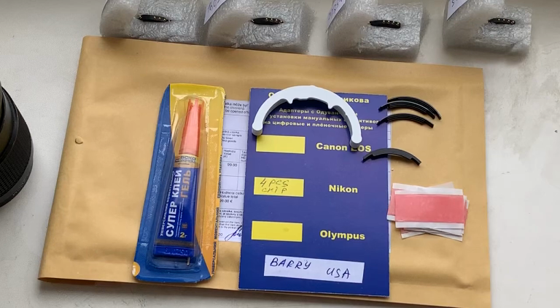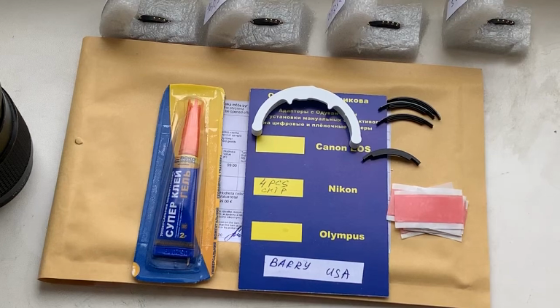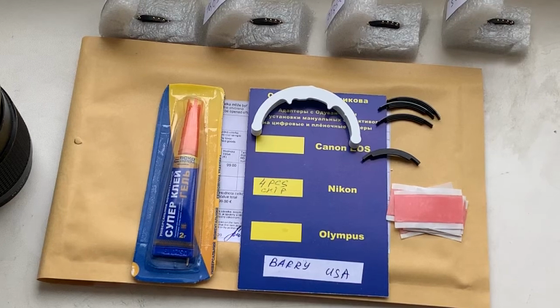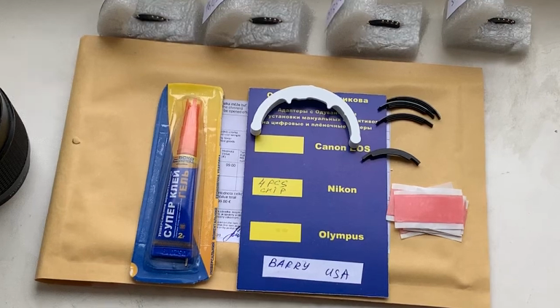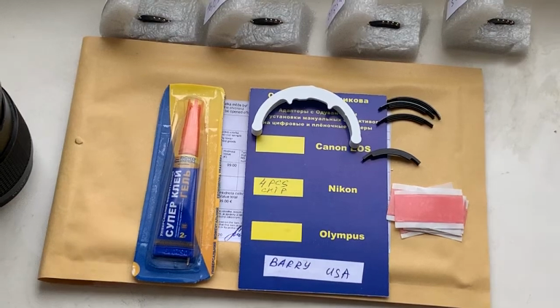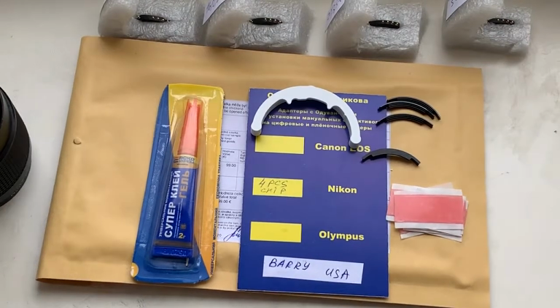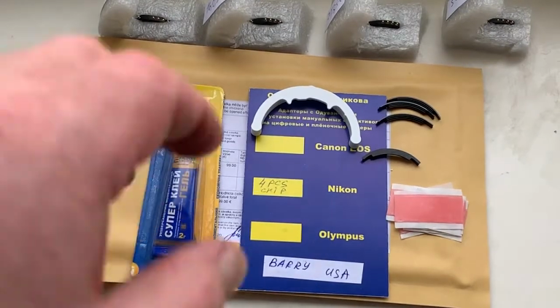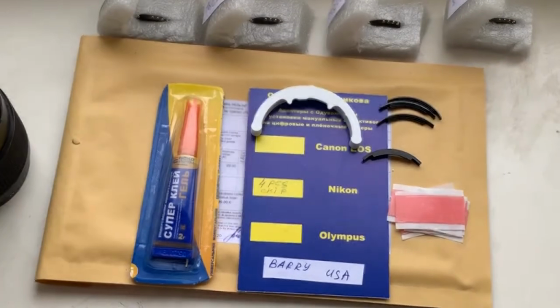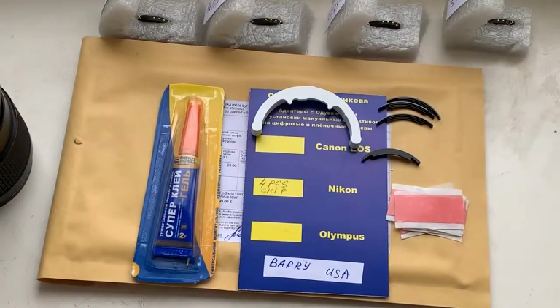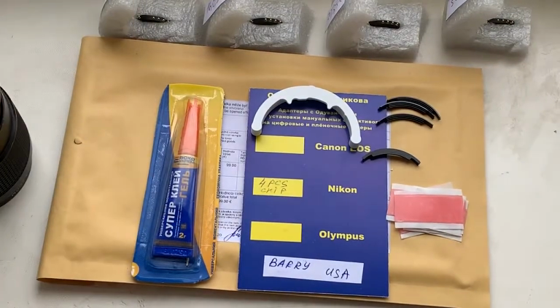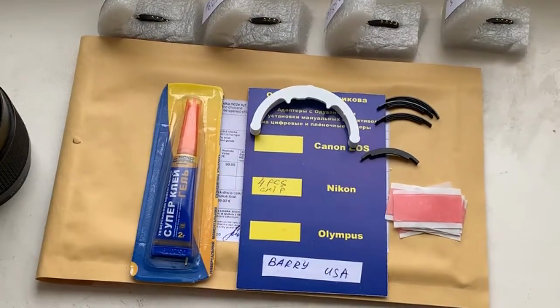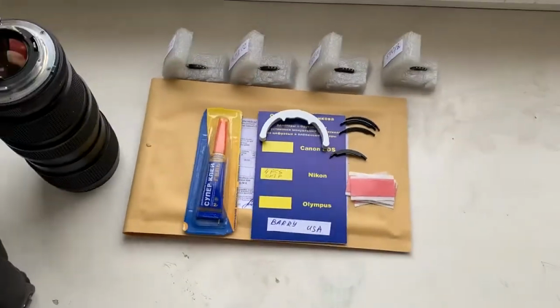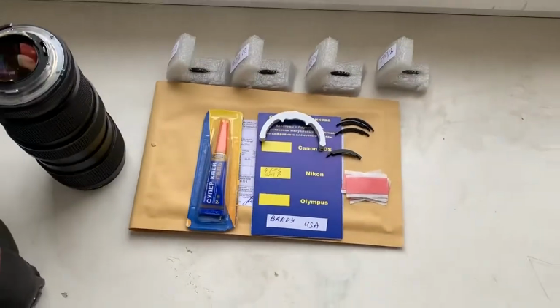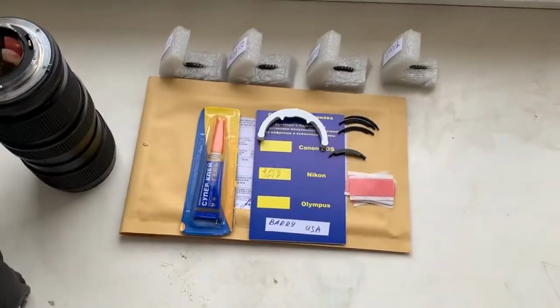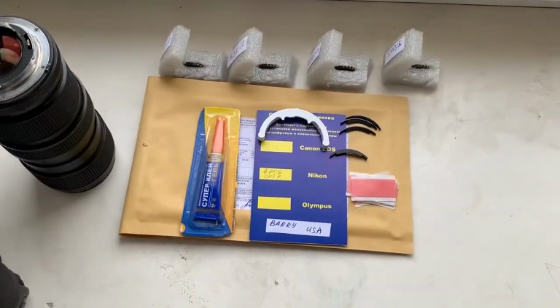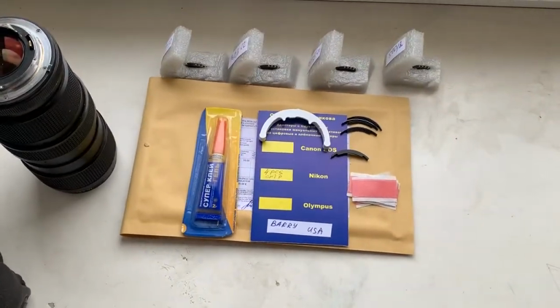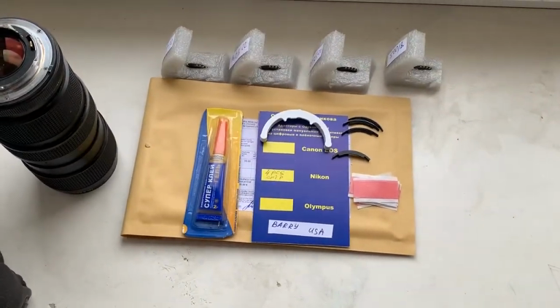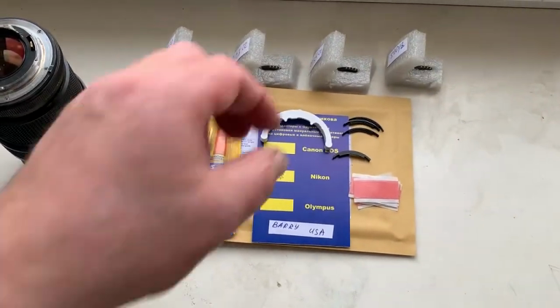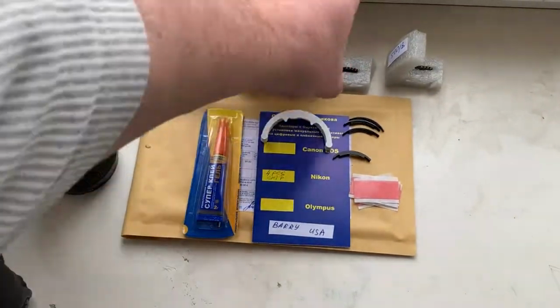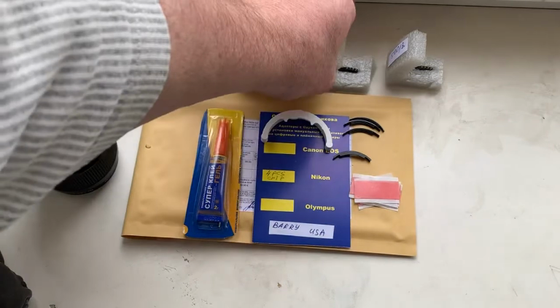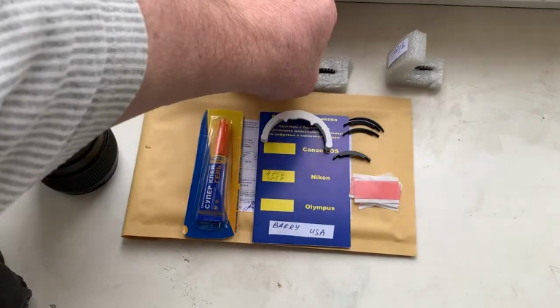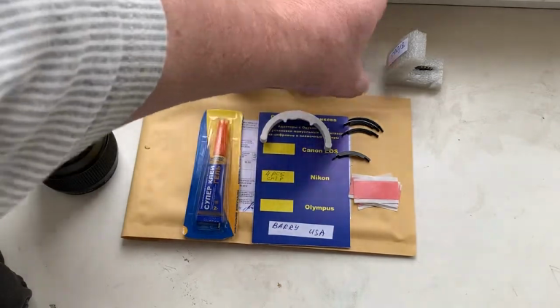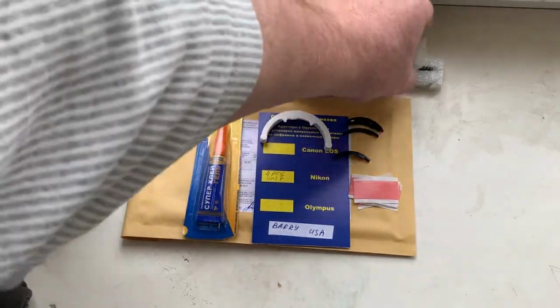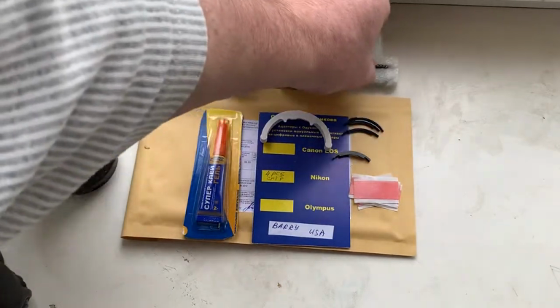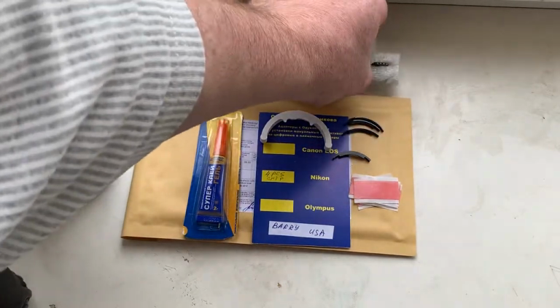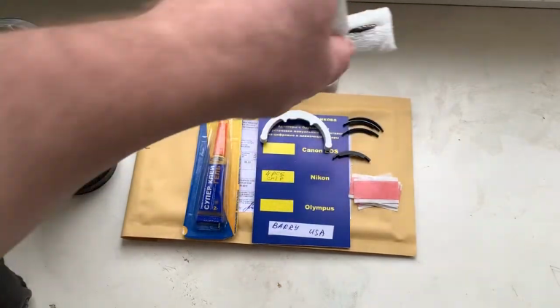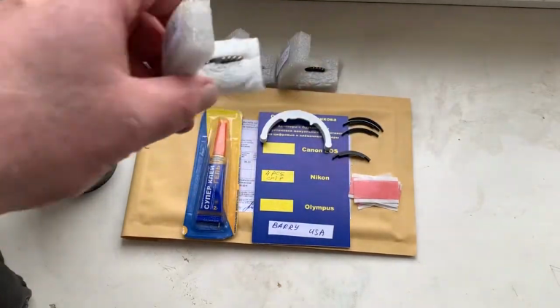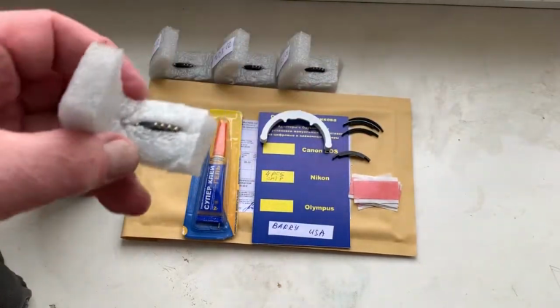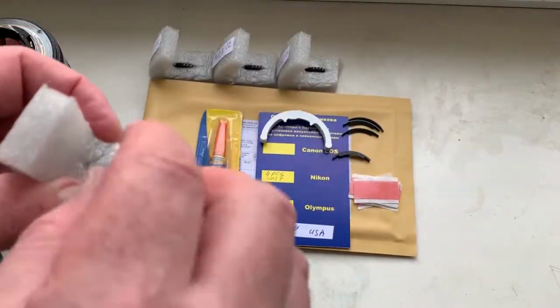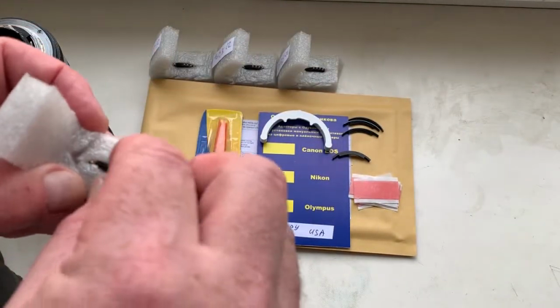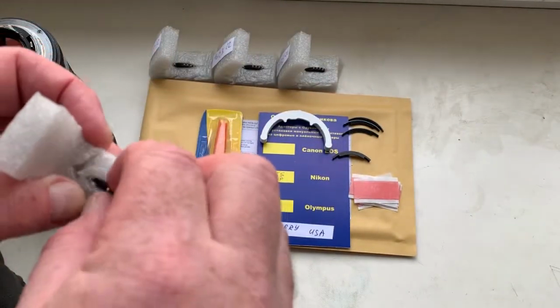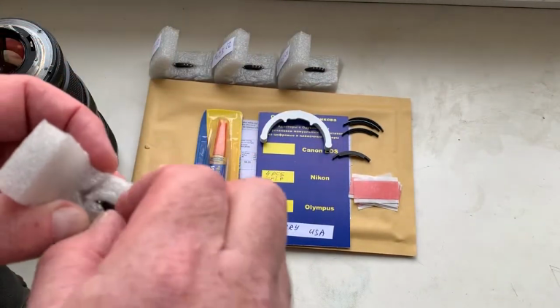Hello Barry! This video is about your chip. Now I check the chip in my camera on my testing lens.